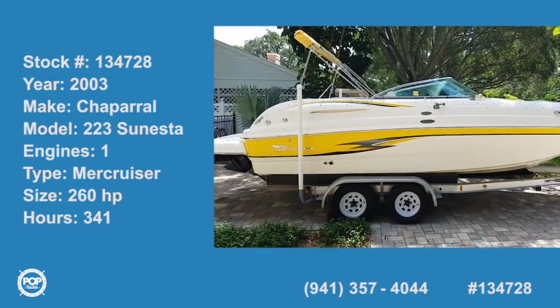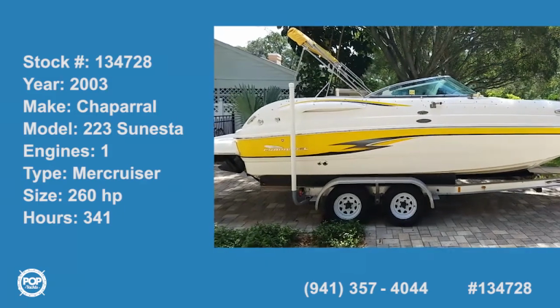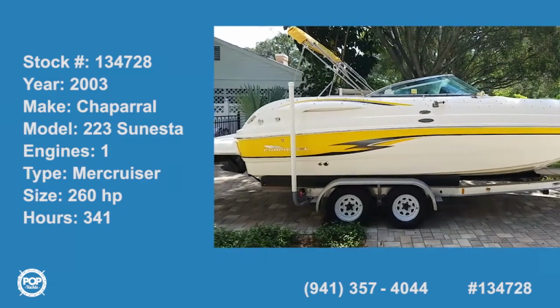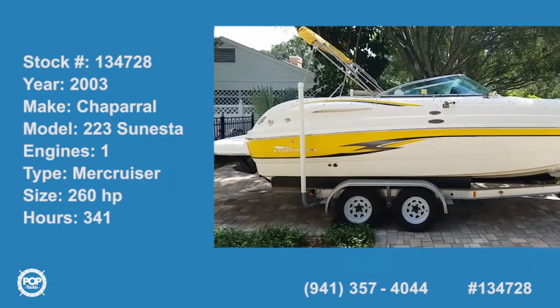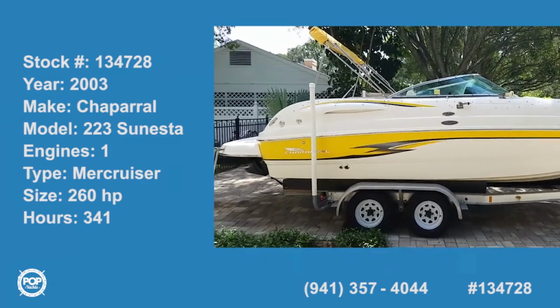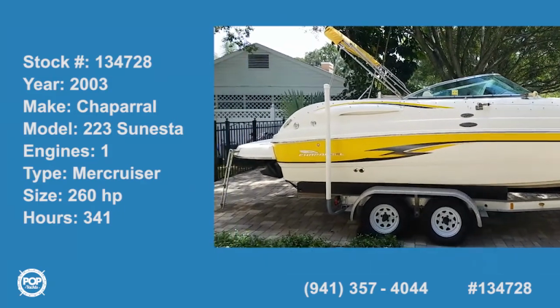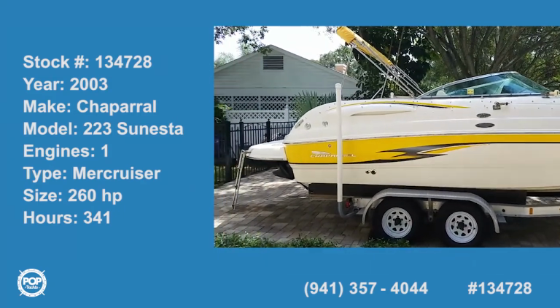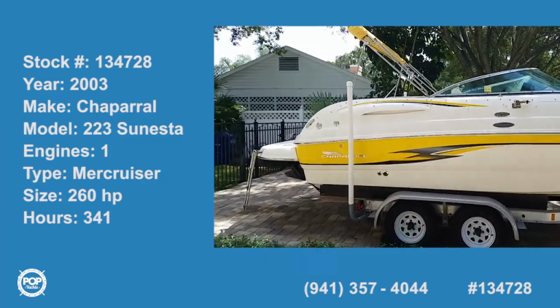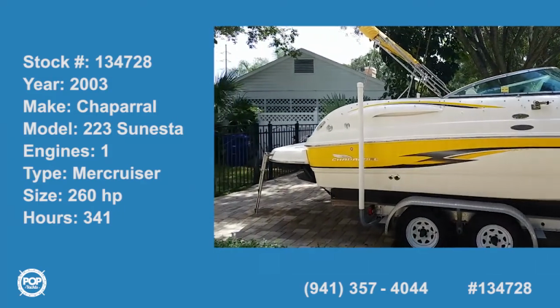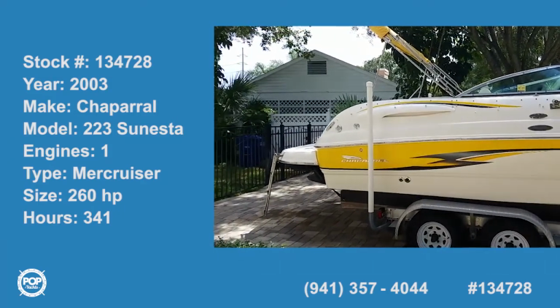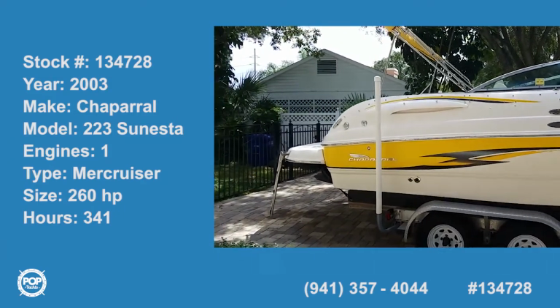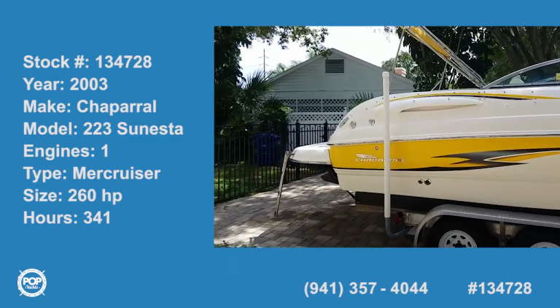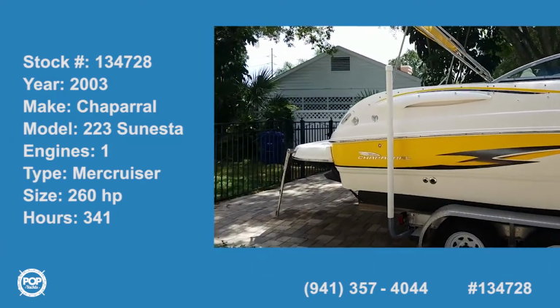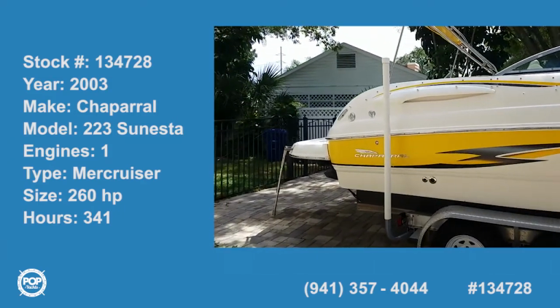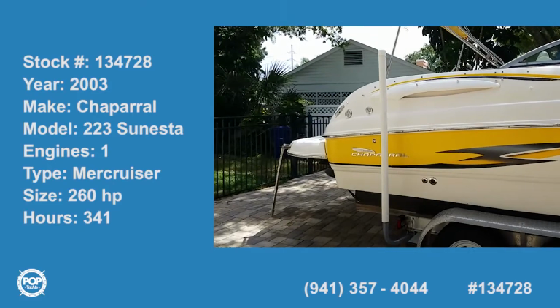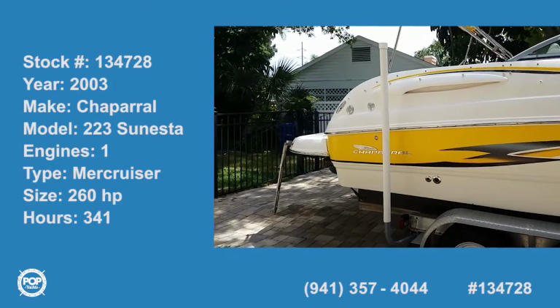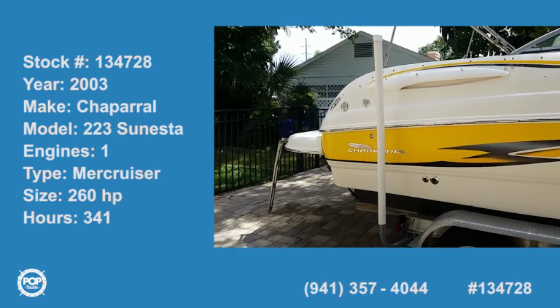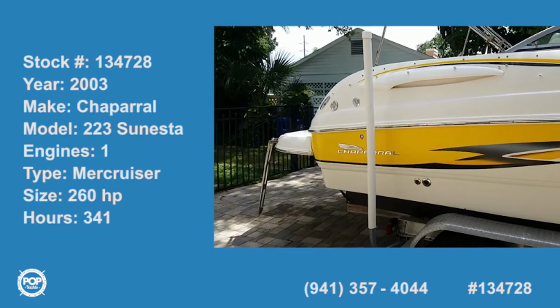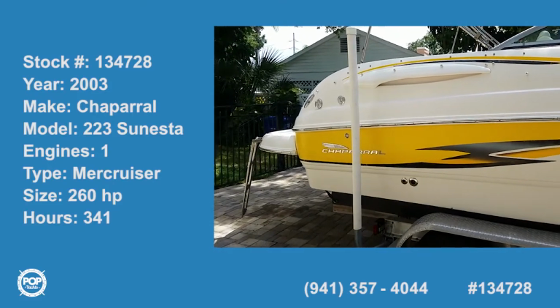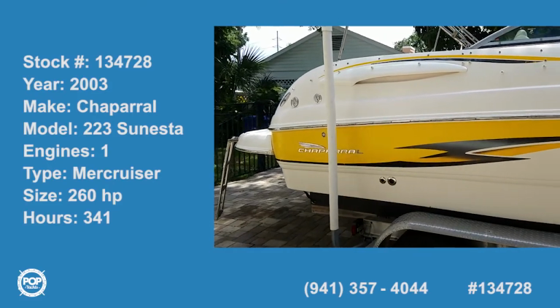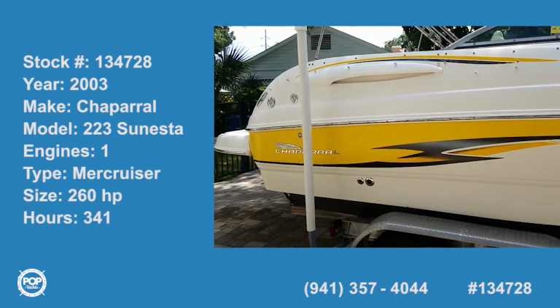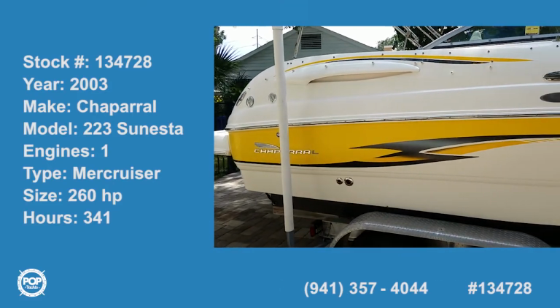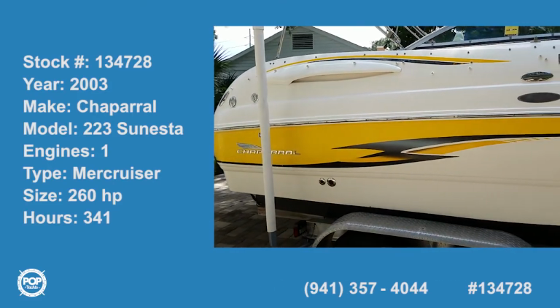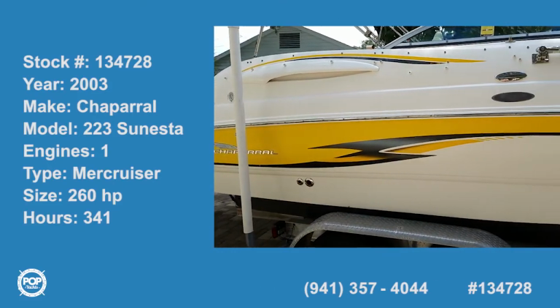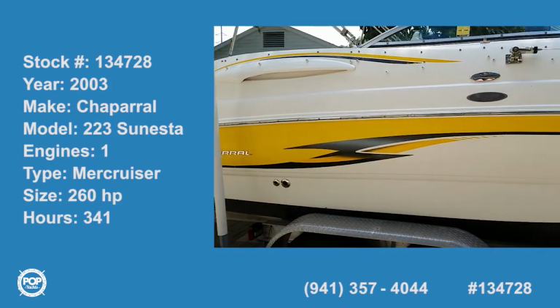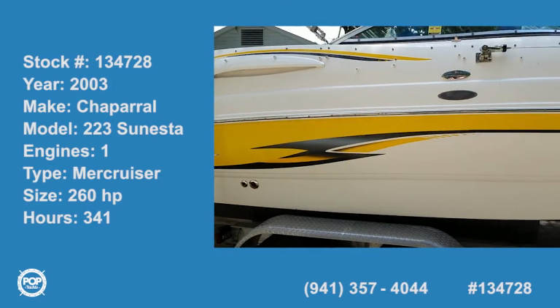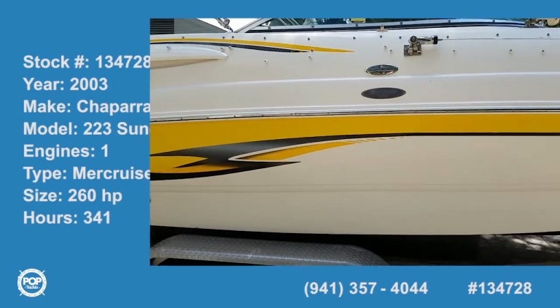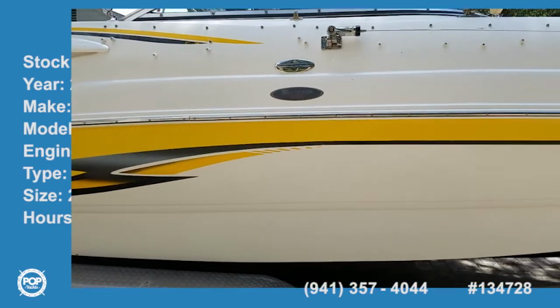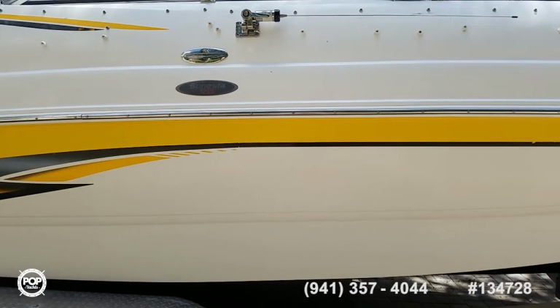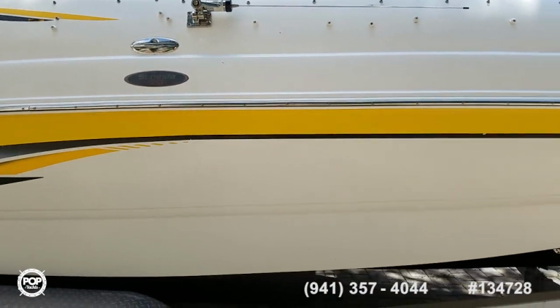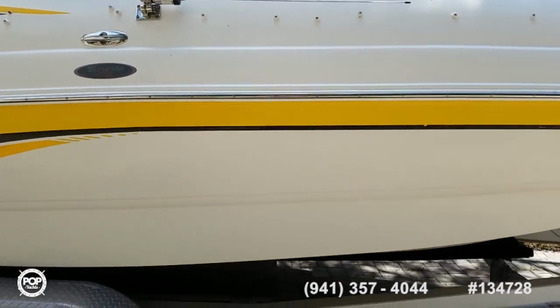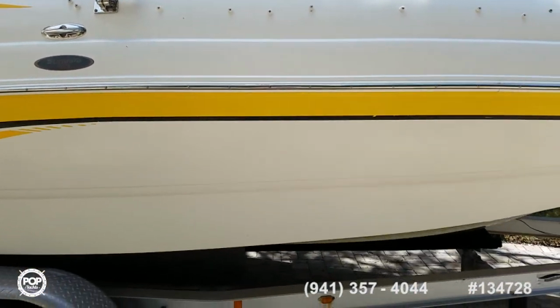Hi everybody, Andy here with Pop Yachts. Today we're looking at a really cool 2003 Chaparral Sonesta 223.